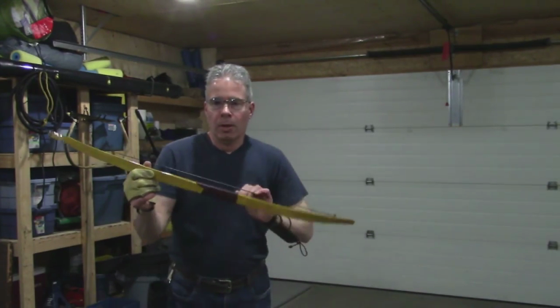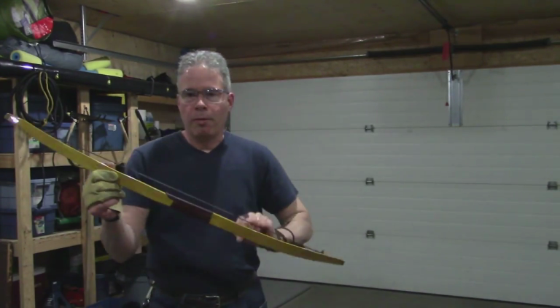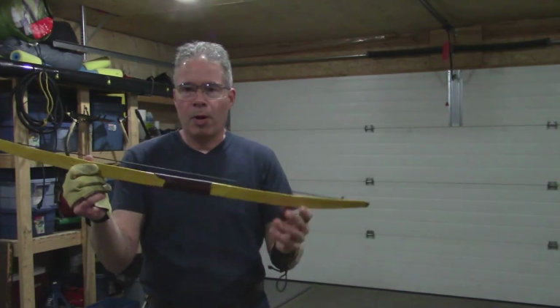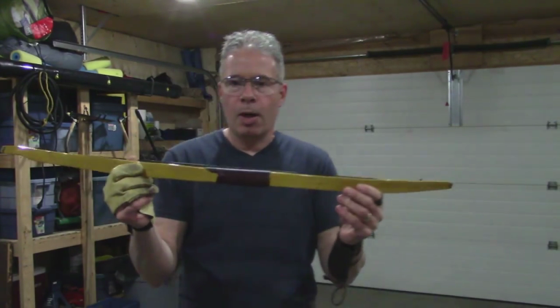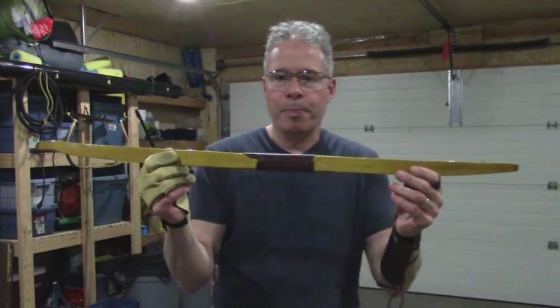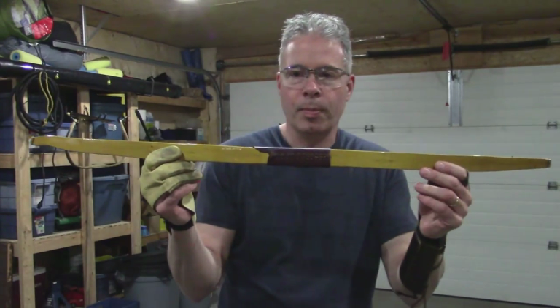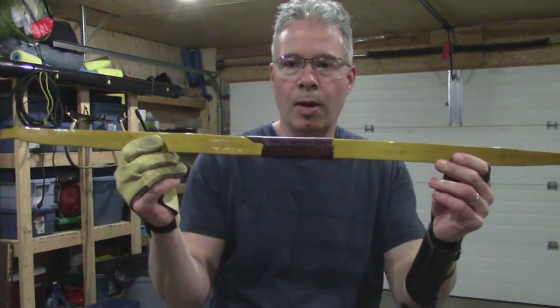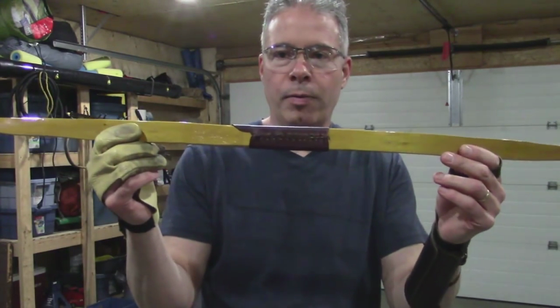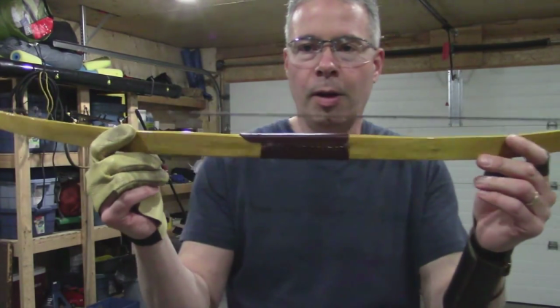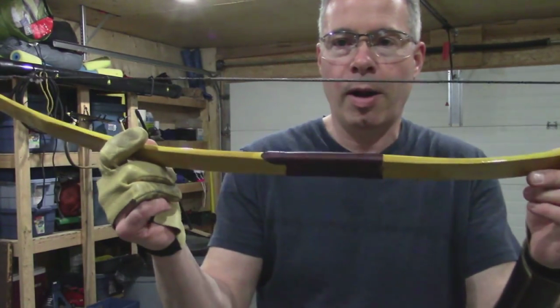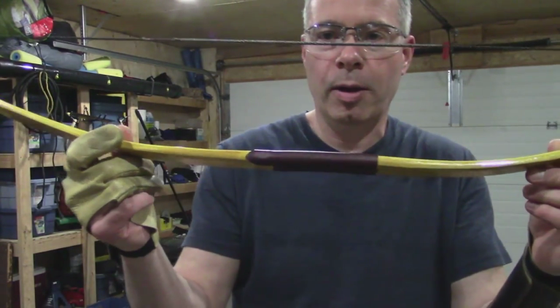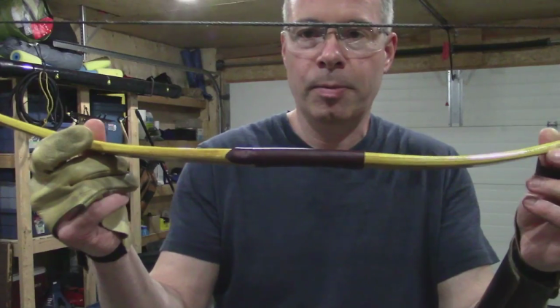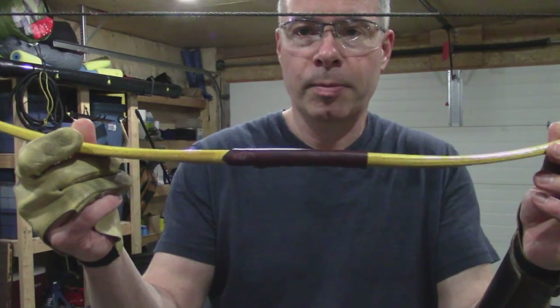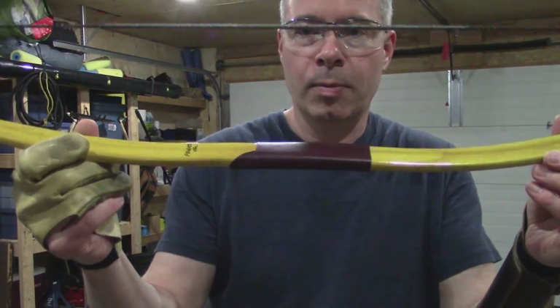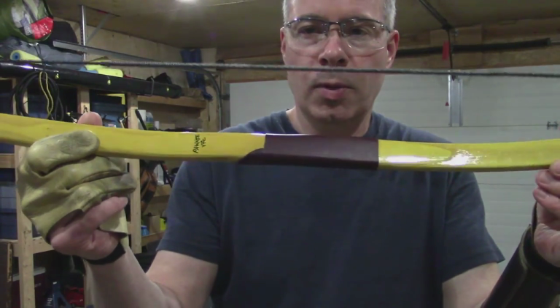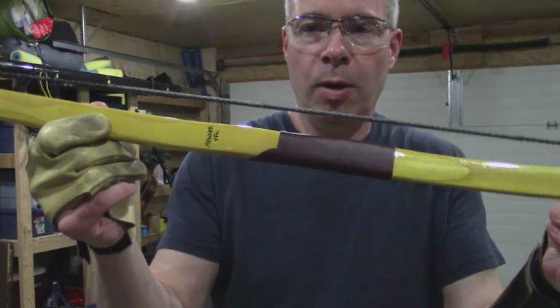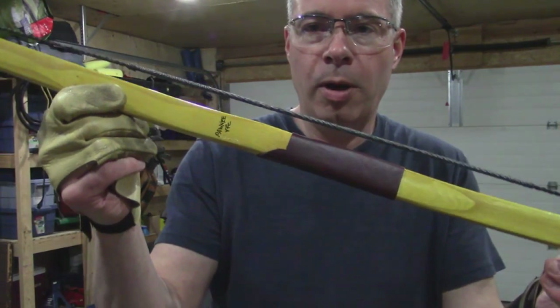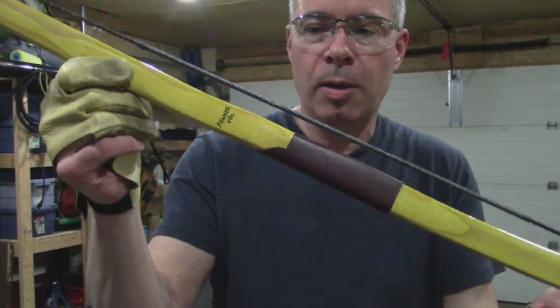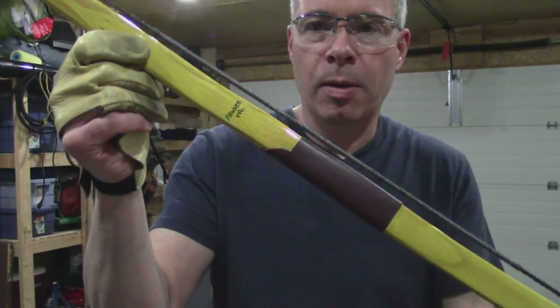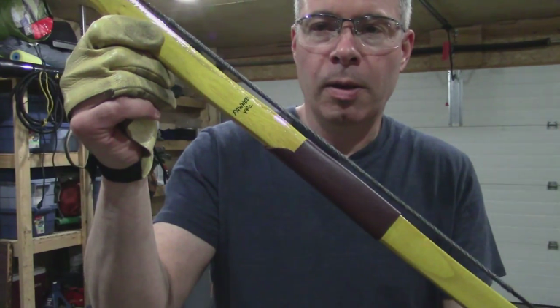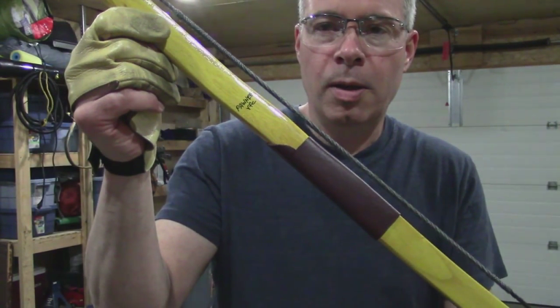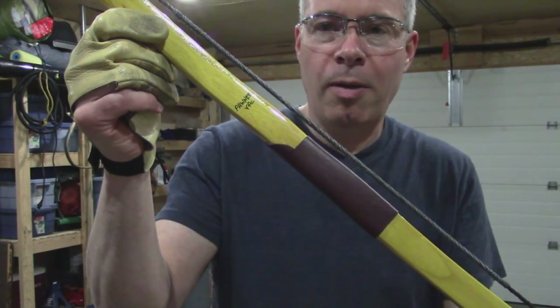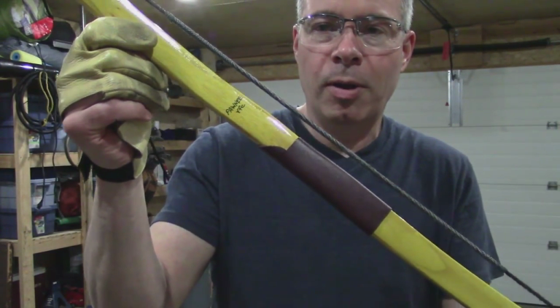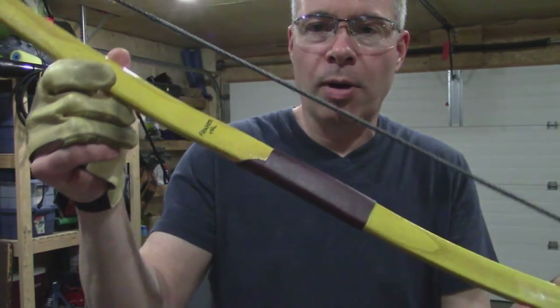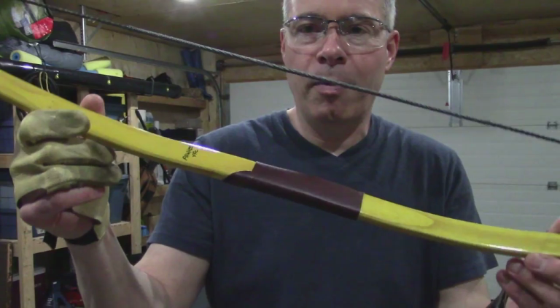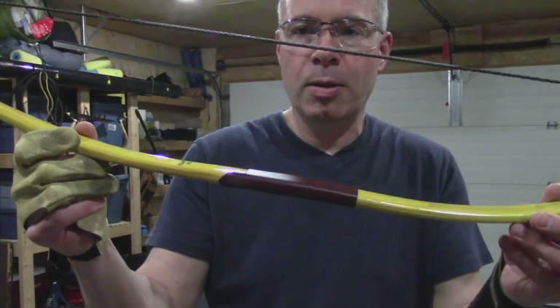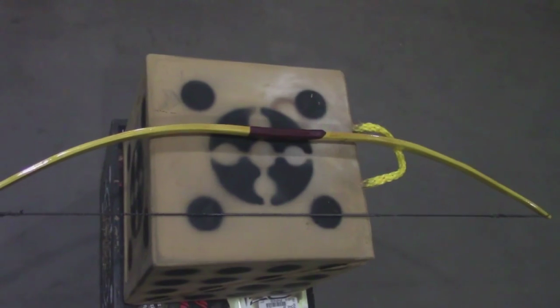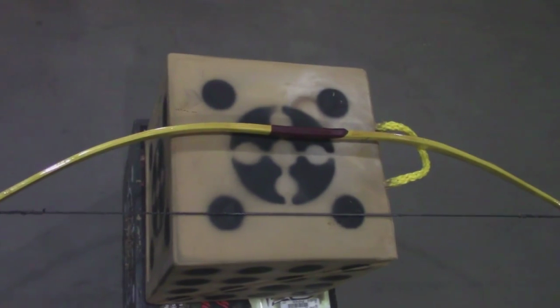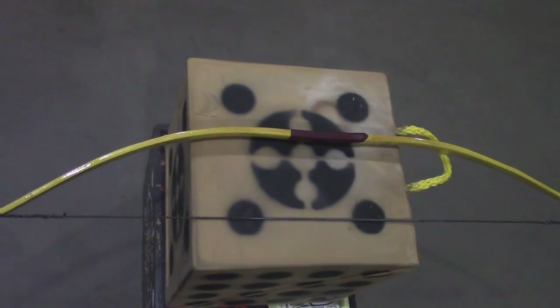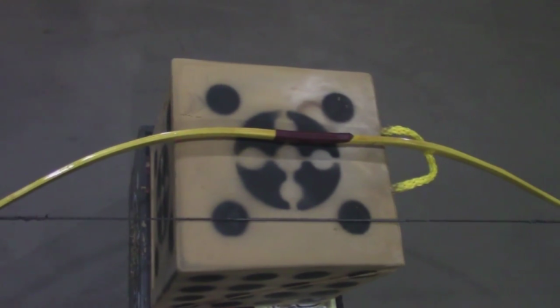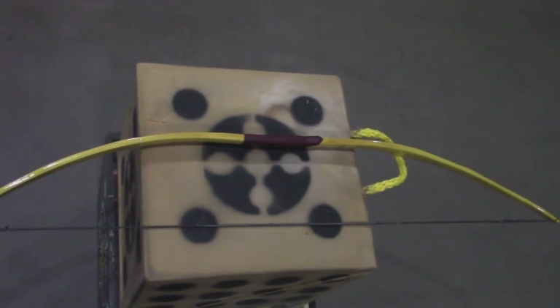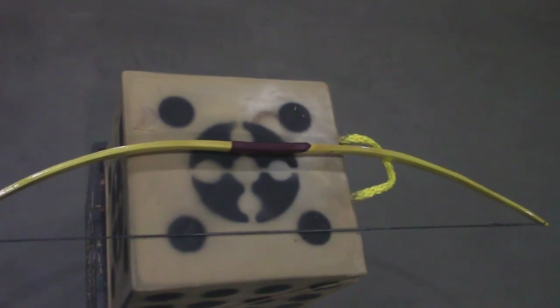I'll give you a bit of a close-up. I've done a leather handle on it — call it Pawnee, named after the tribe of Indians. Once again, Vern from VFC Archery.